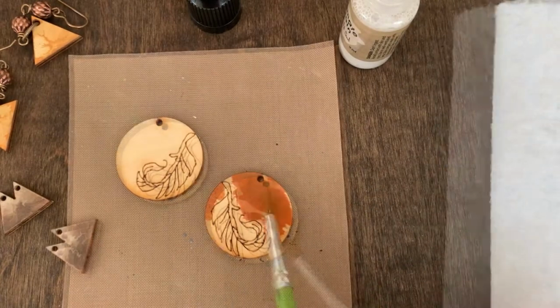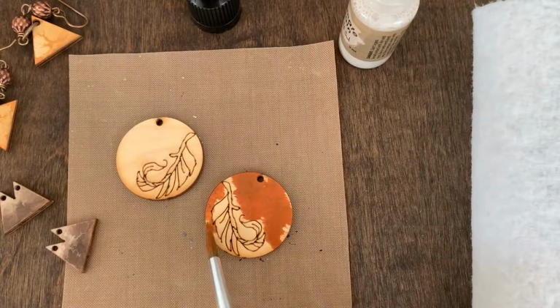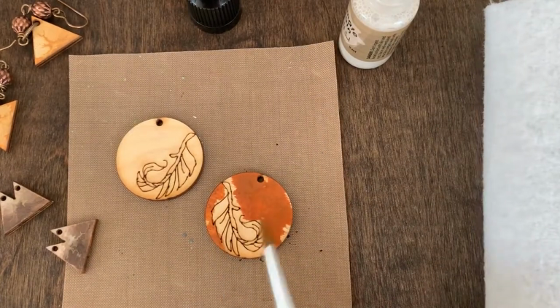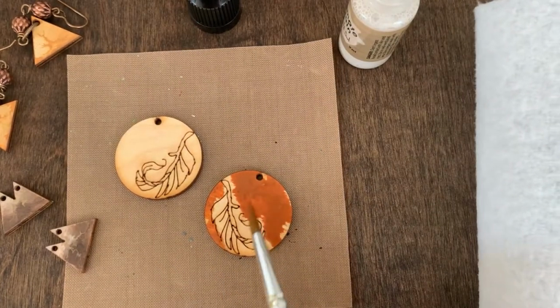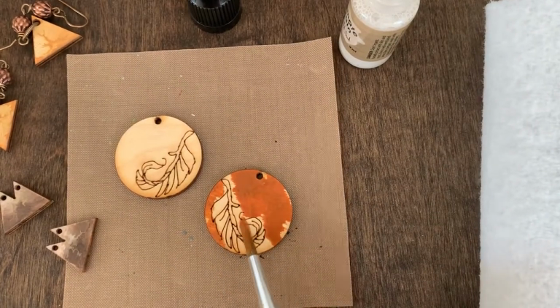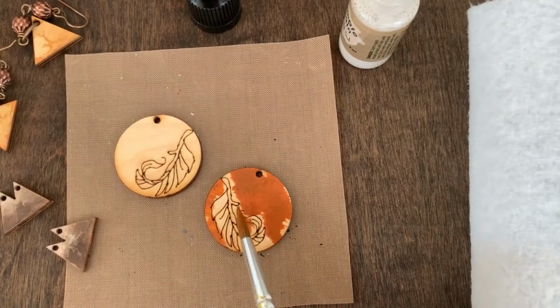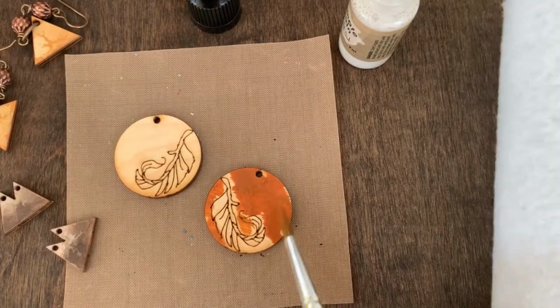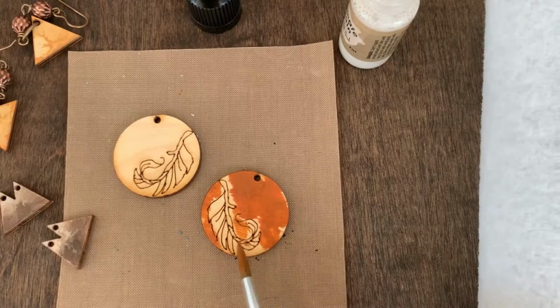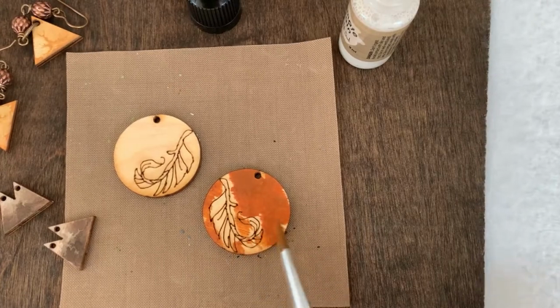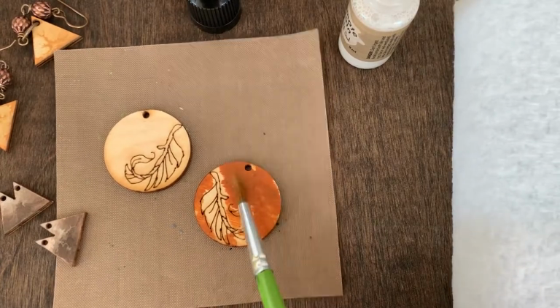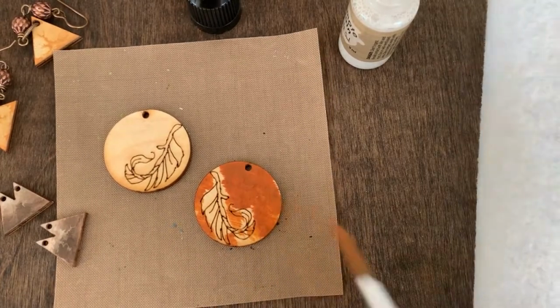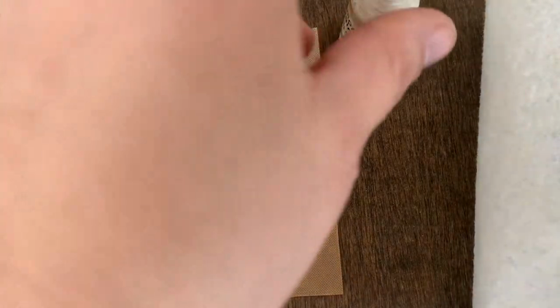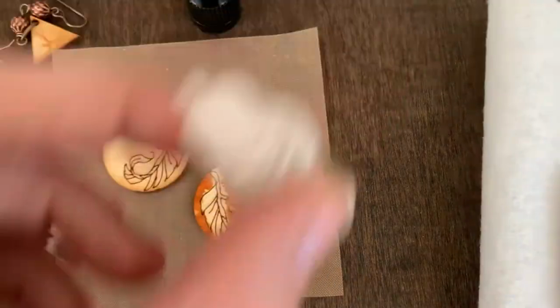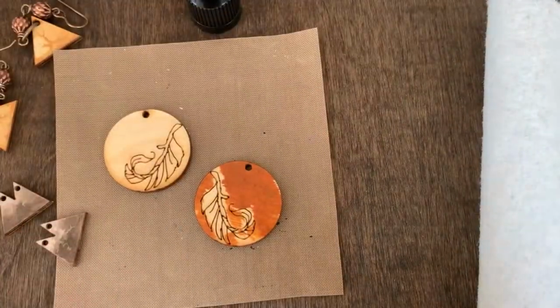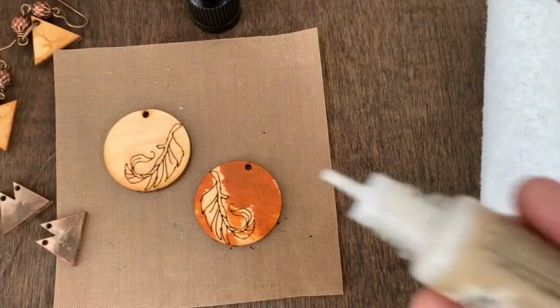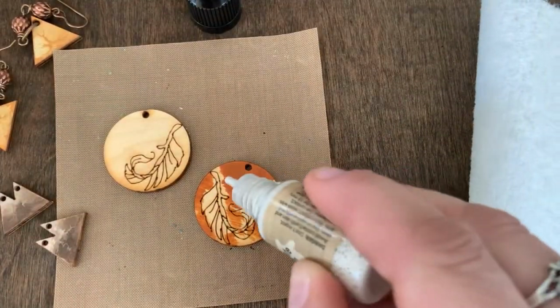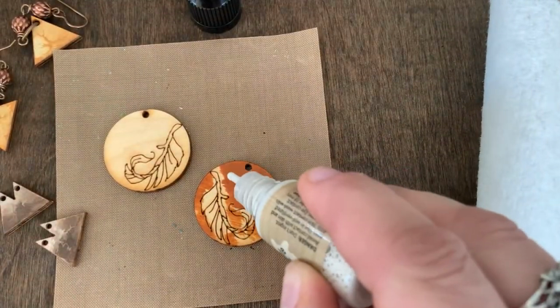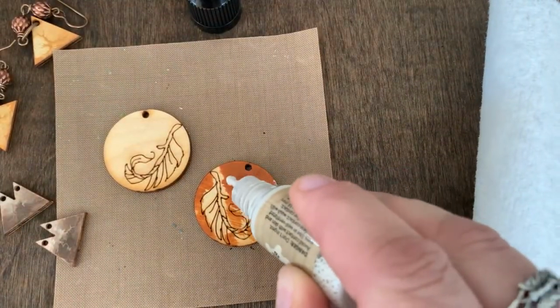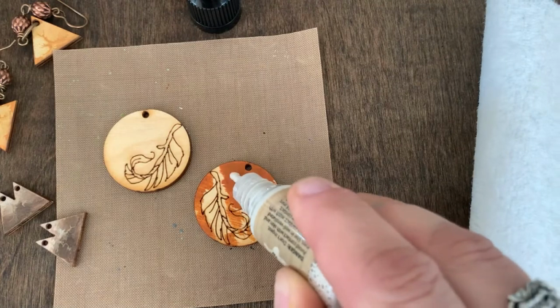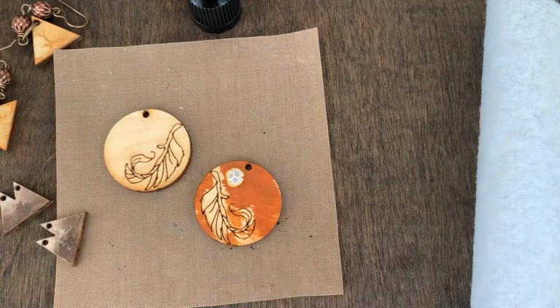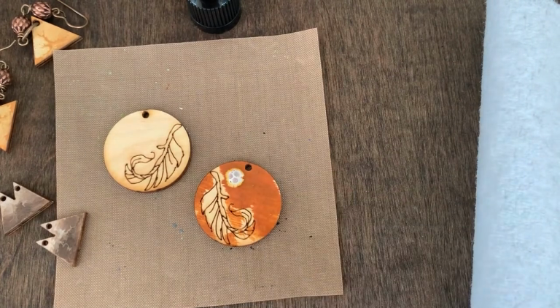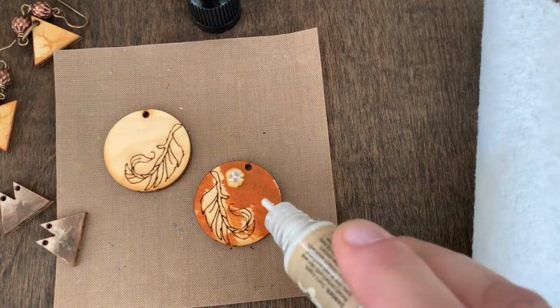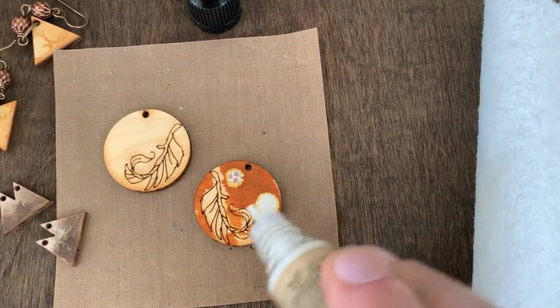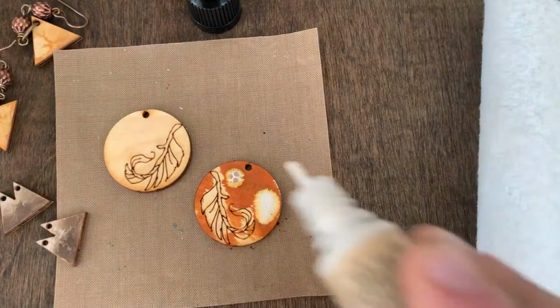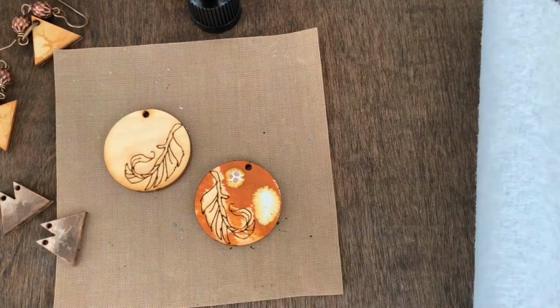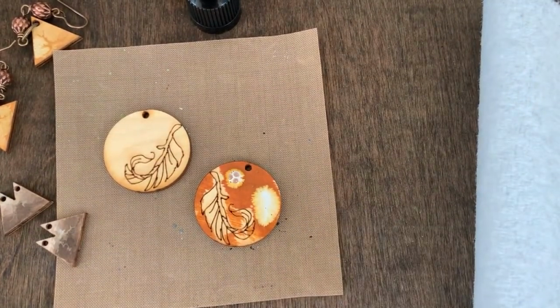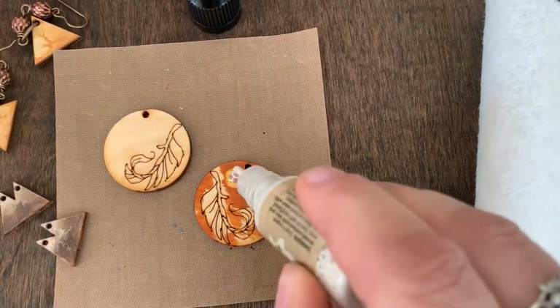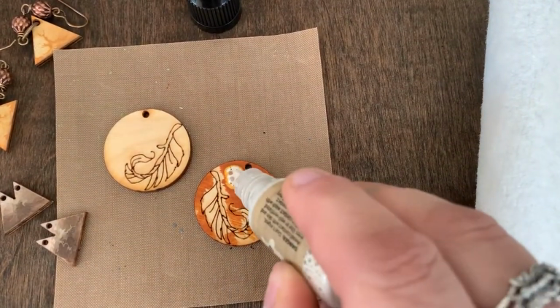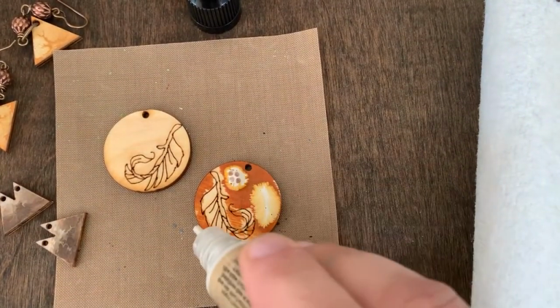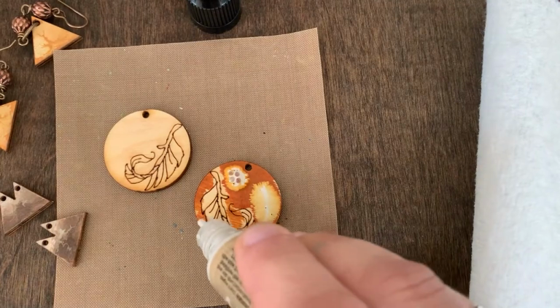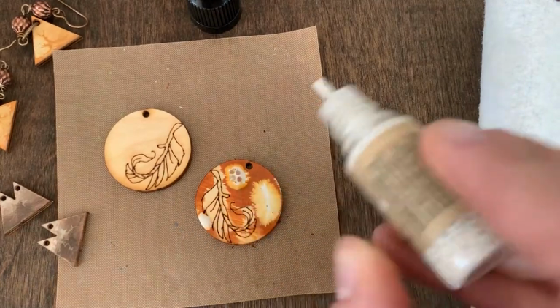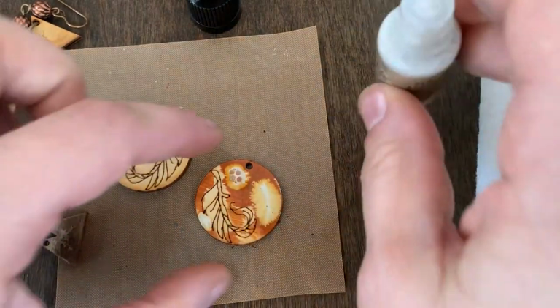Bring it in over on this side as well. So that's nice and wet, and while that's wet is where I'm dropping in my second color. So I'm adding some — see what that did? How cool is that? I'm adding some of the sun bleach.